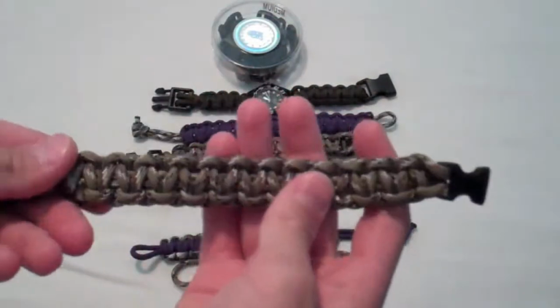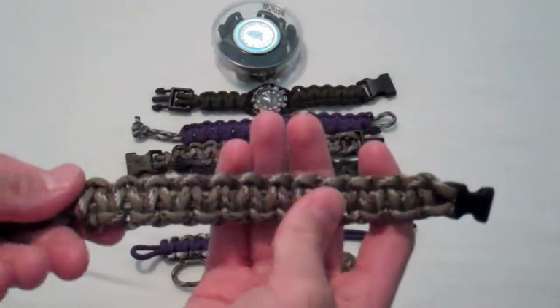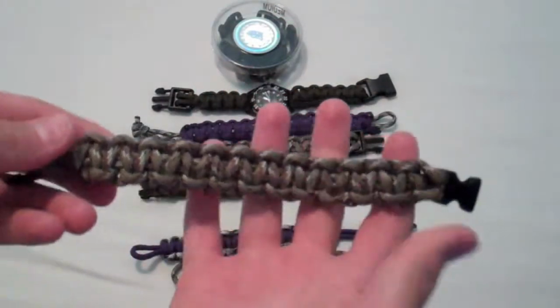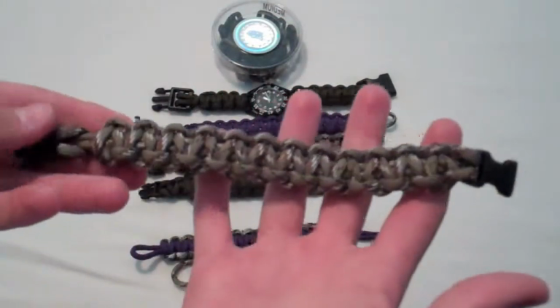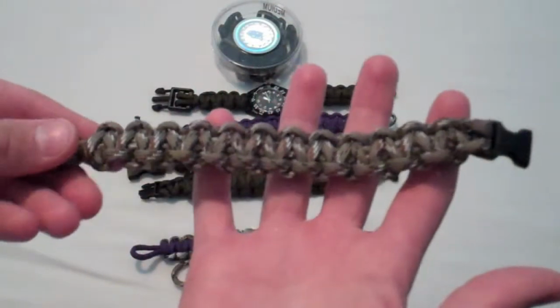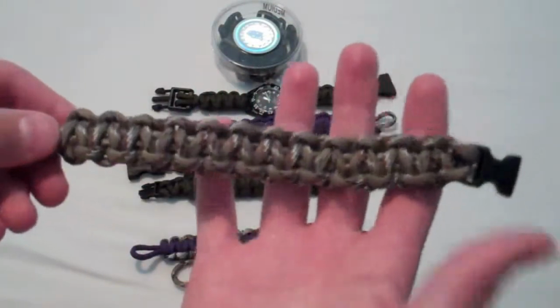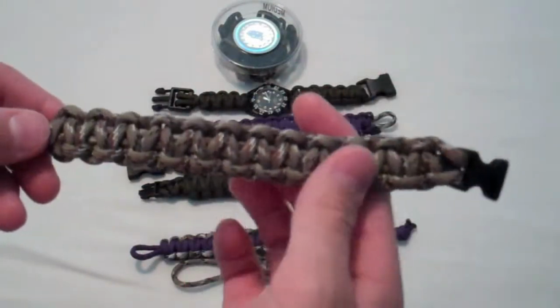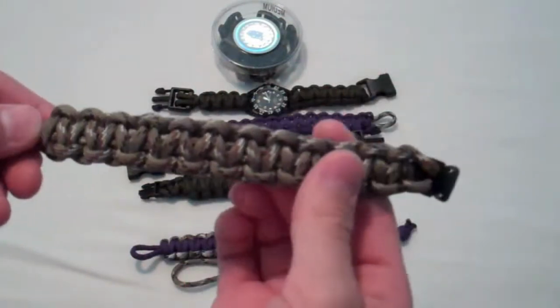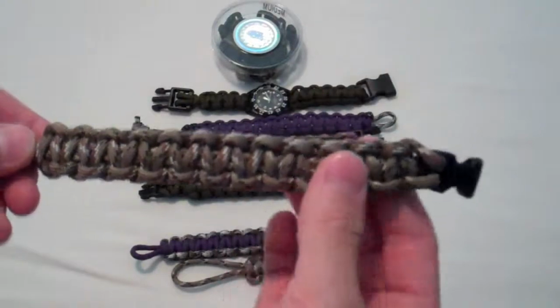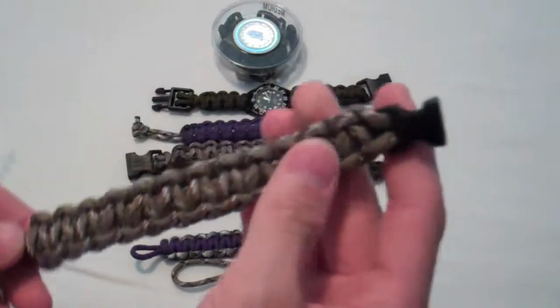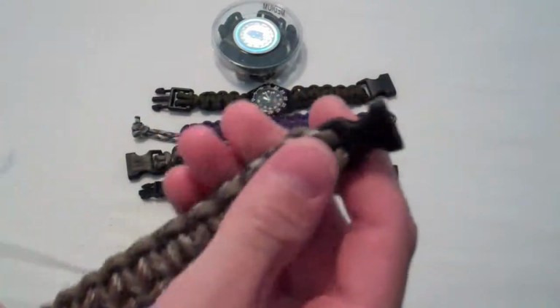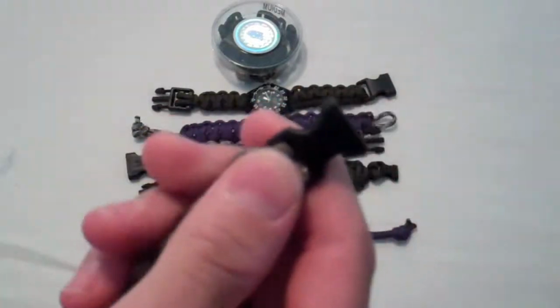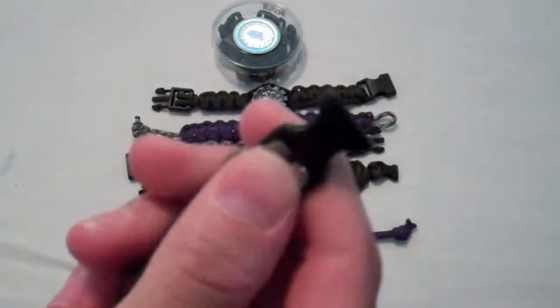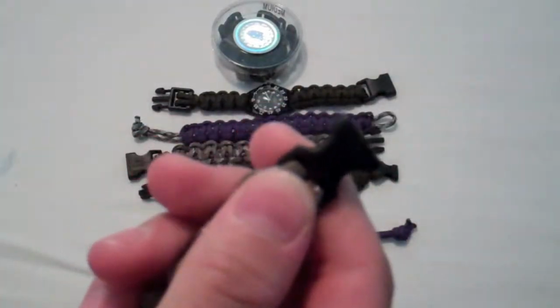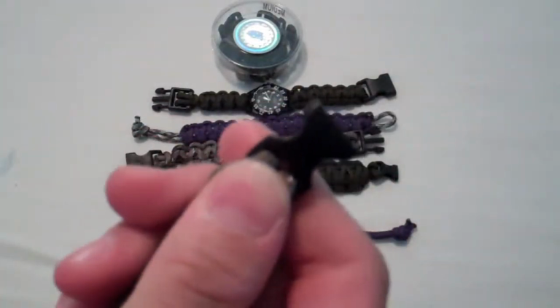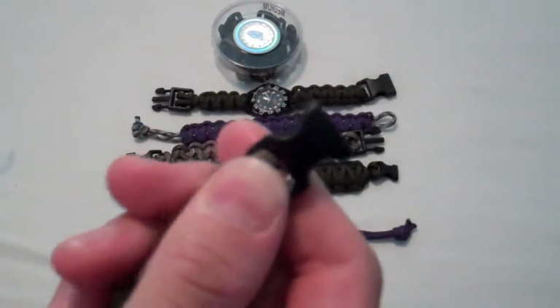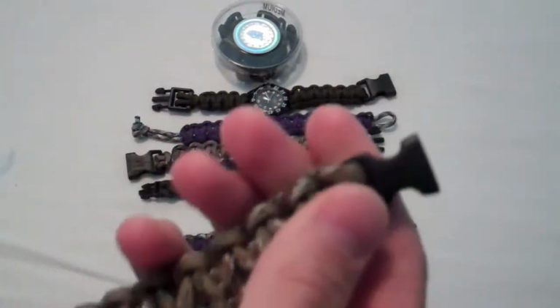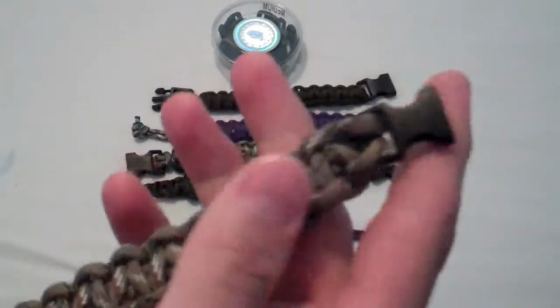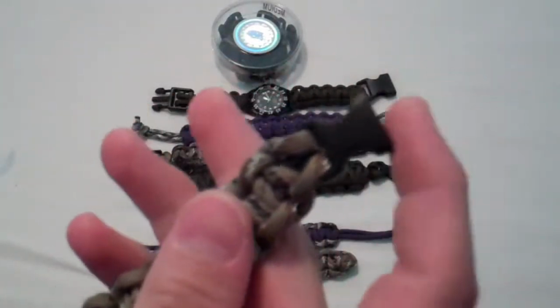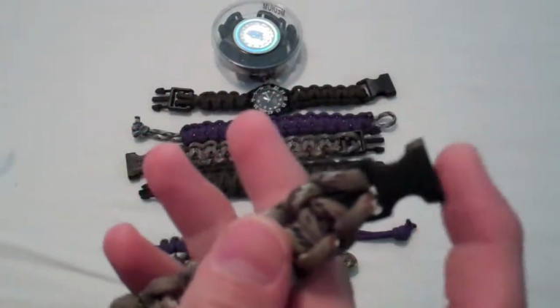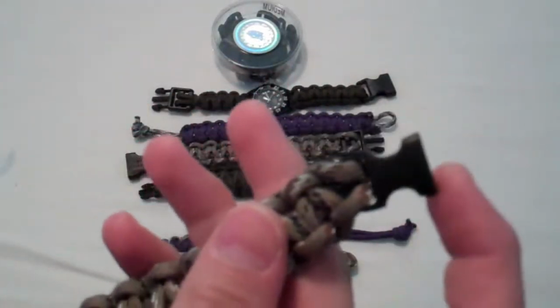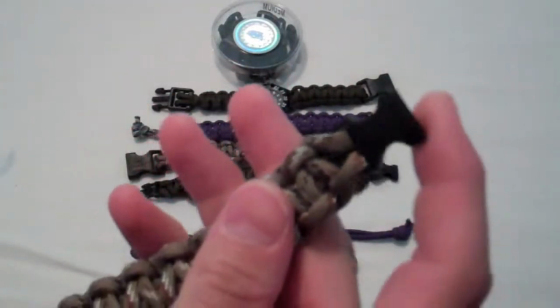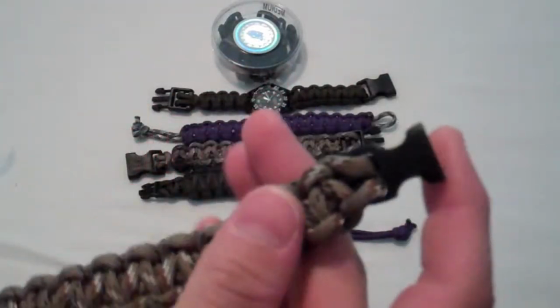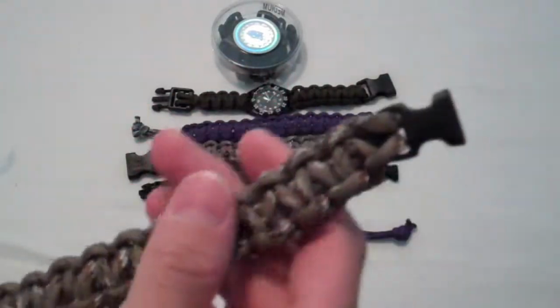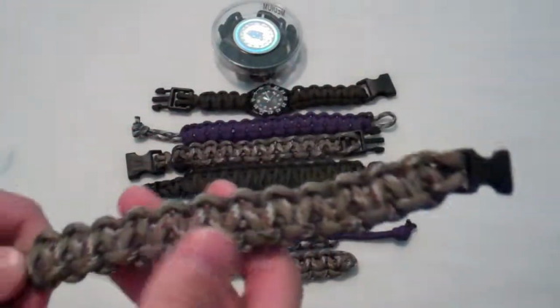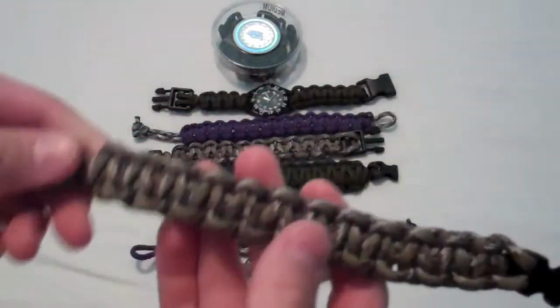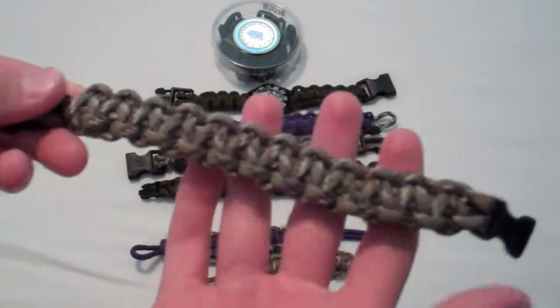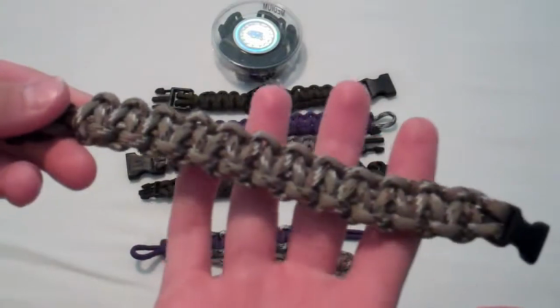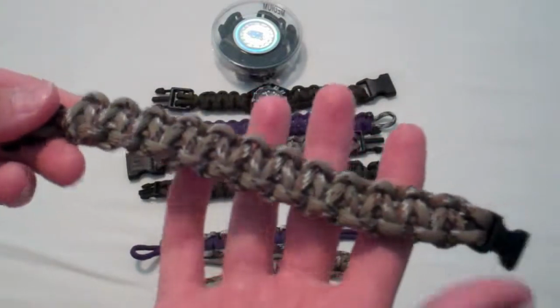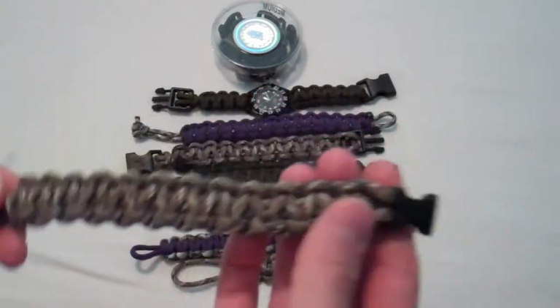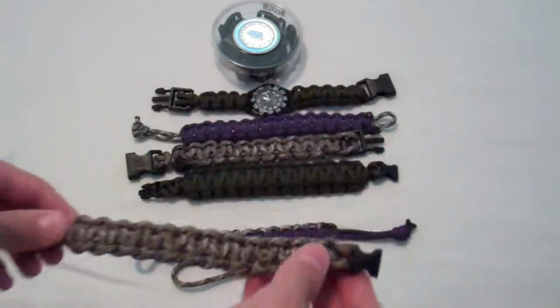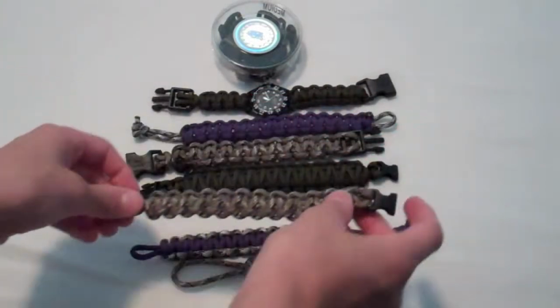Right here is my desert camo with the mini buckles. I like to use the mini buckles on it. Nice little one.